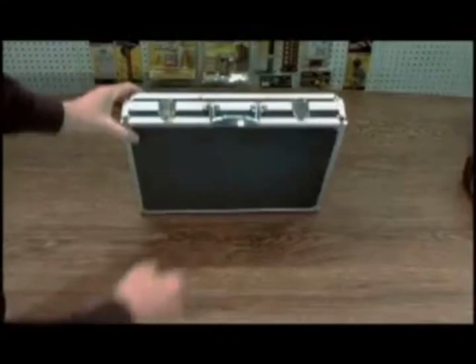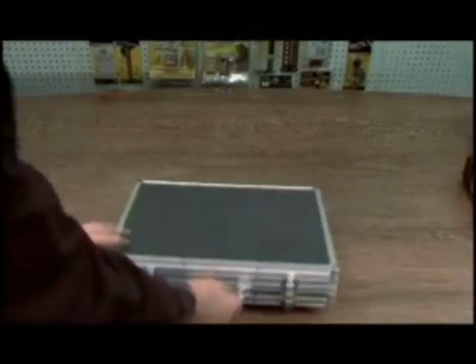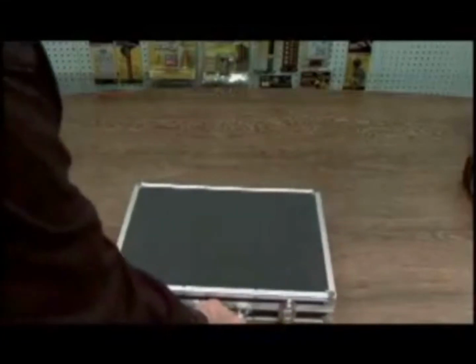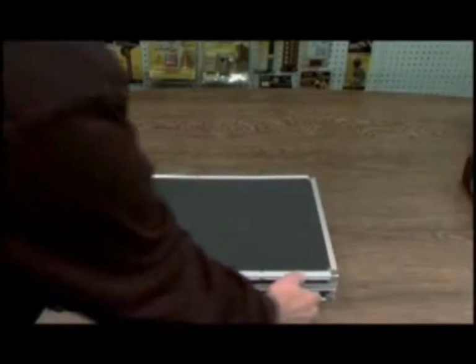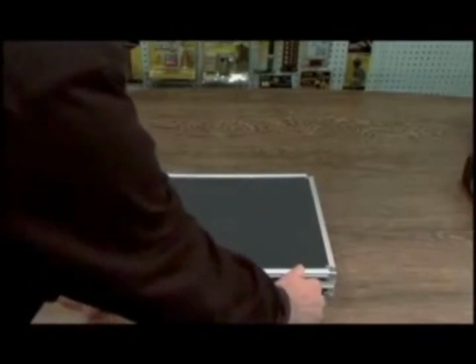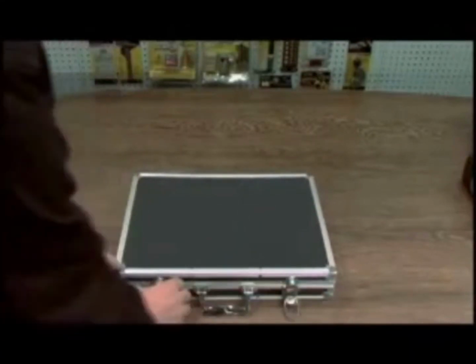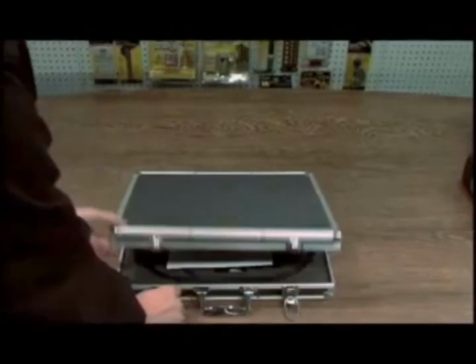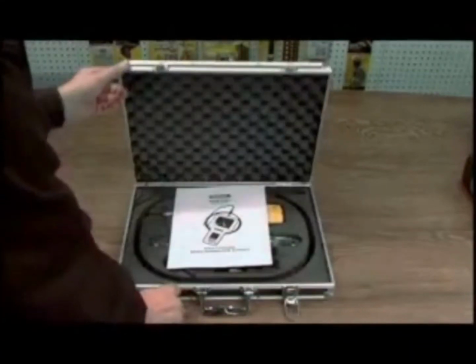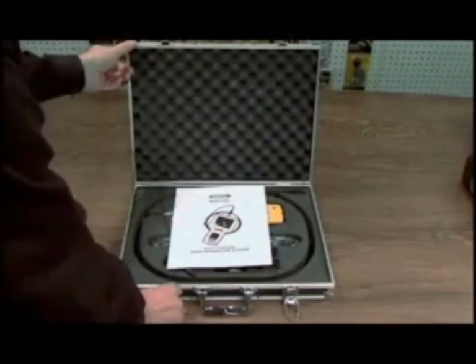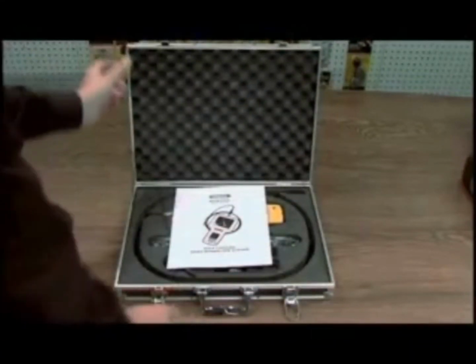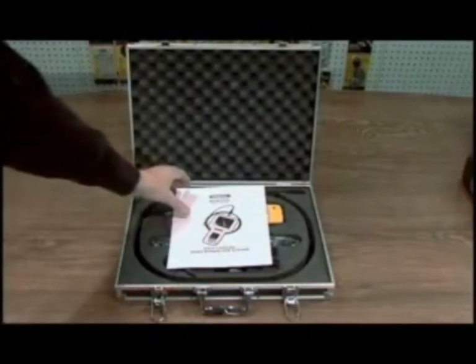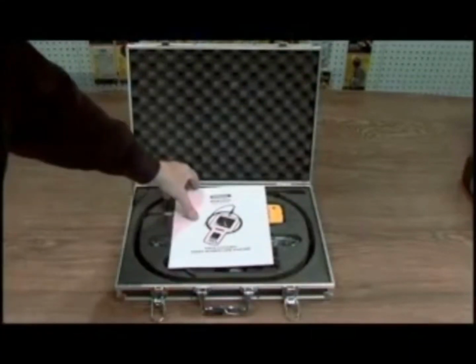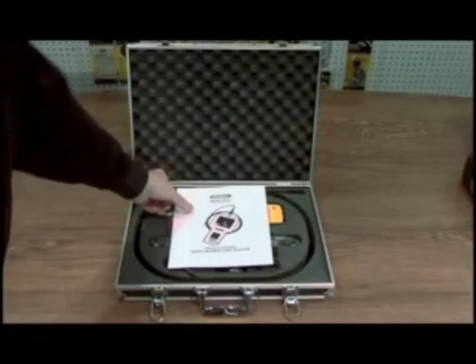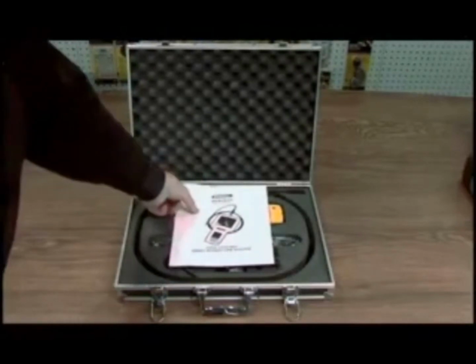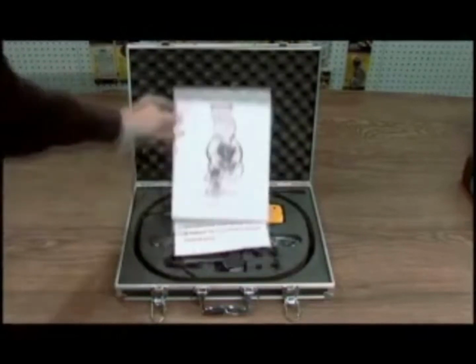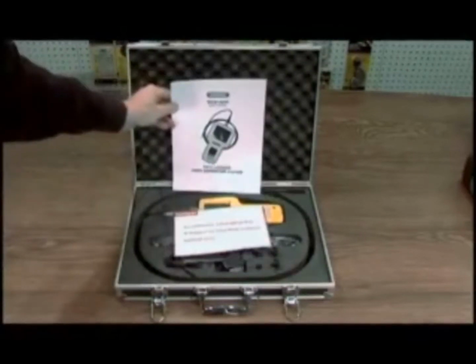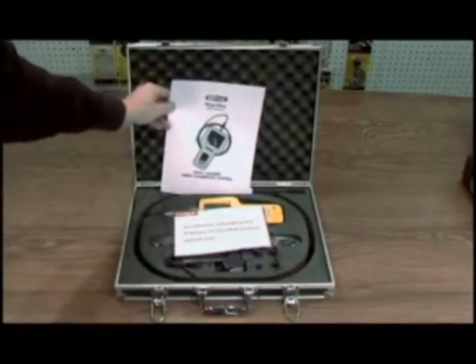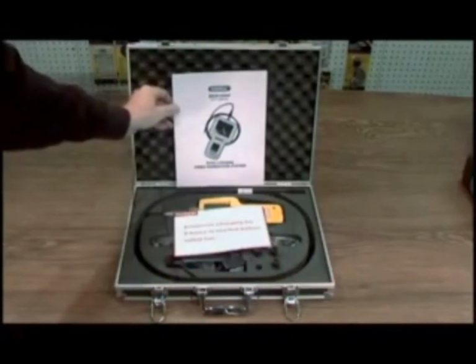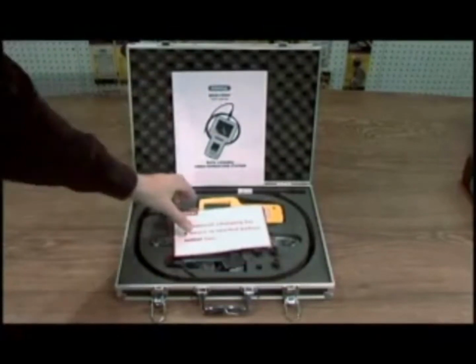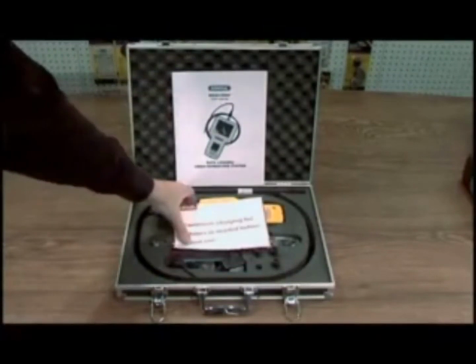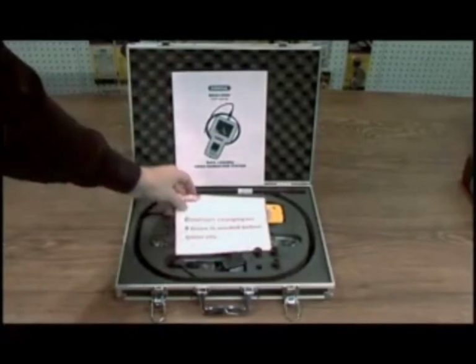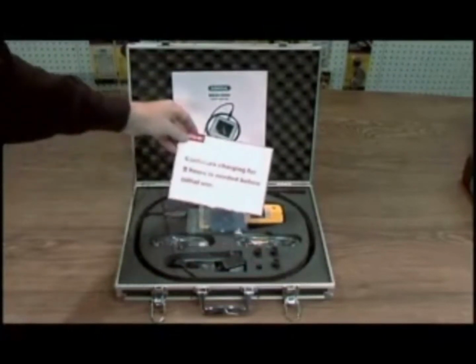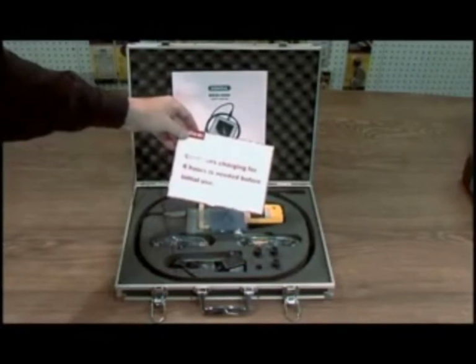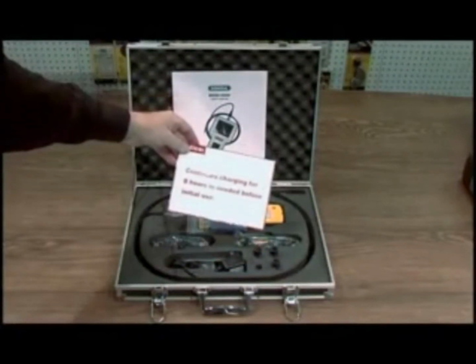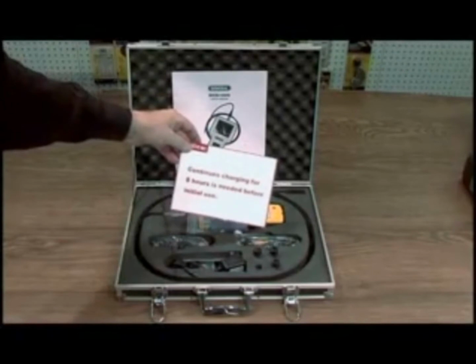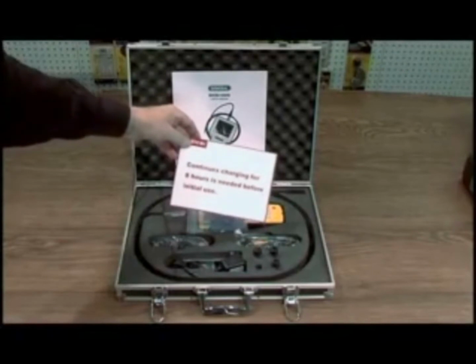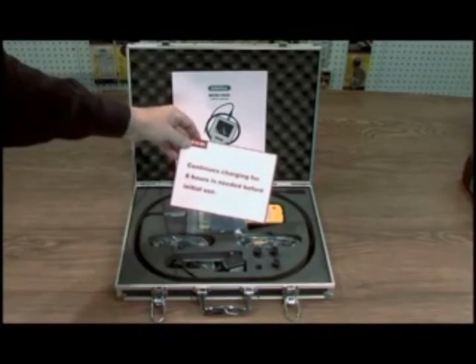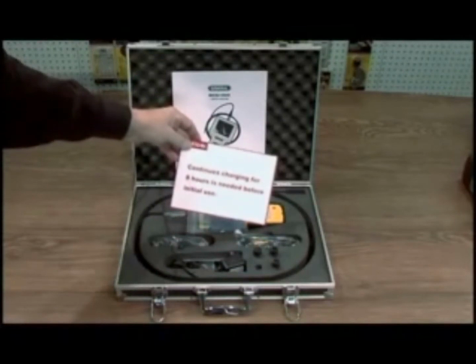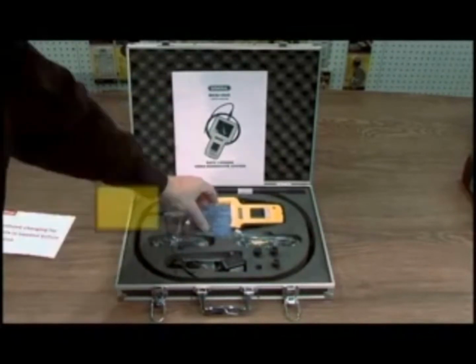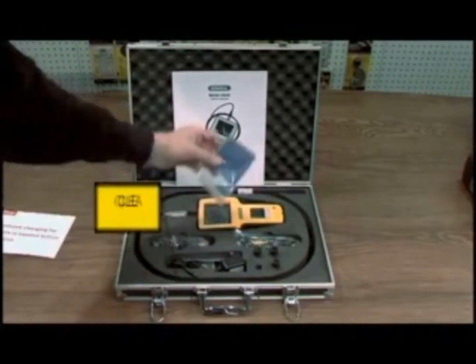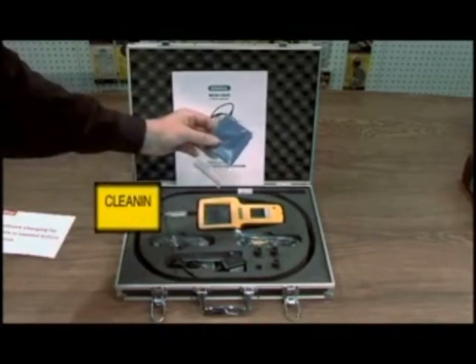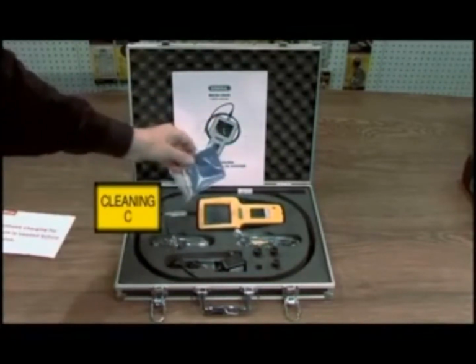This is a DCS1500 monitor type boroscope. It comes complete with a manual. You want to note to charge the camera for 8 hours before your initial use. You have a cleaning cloth.